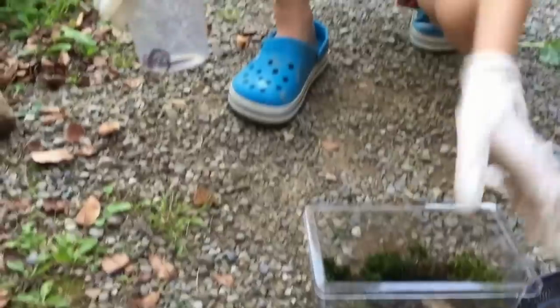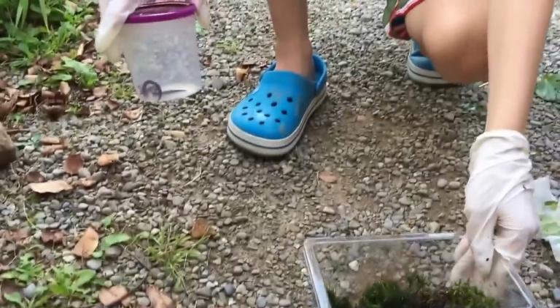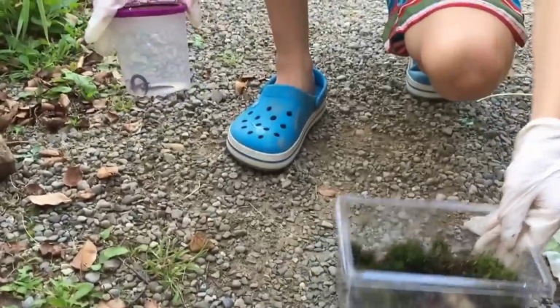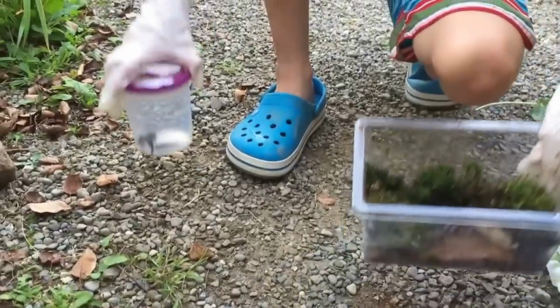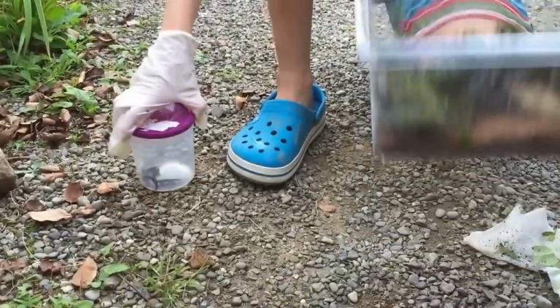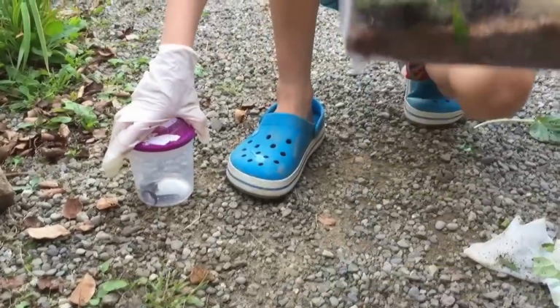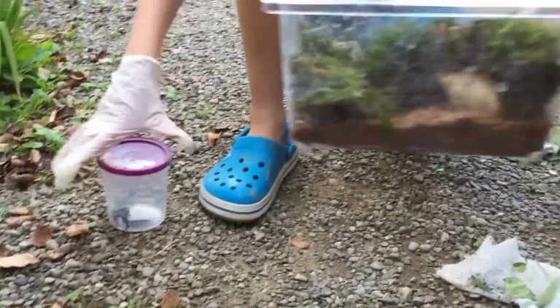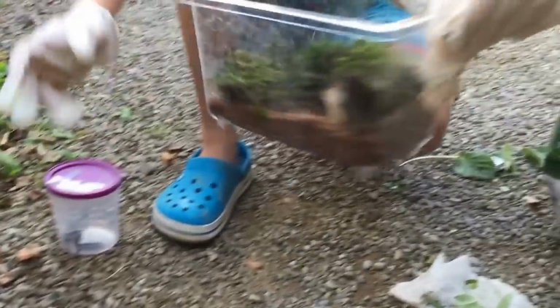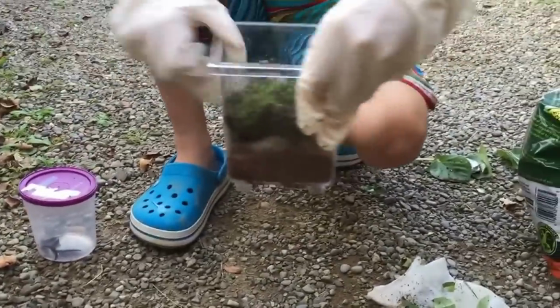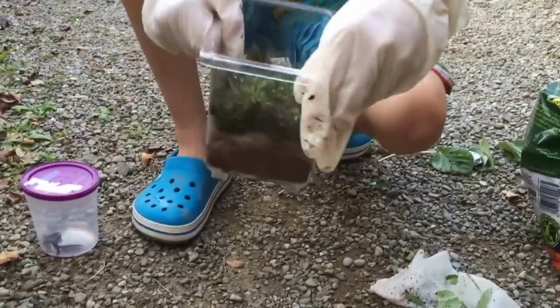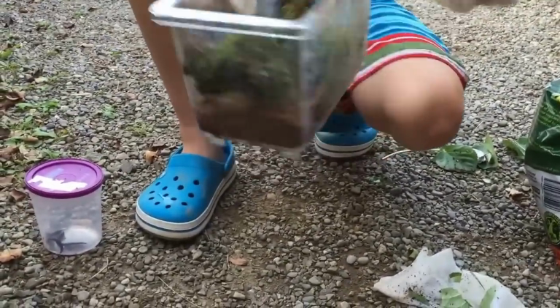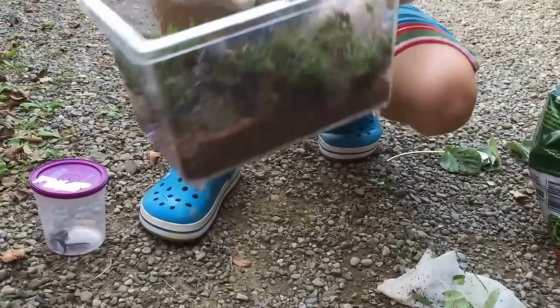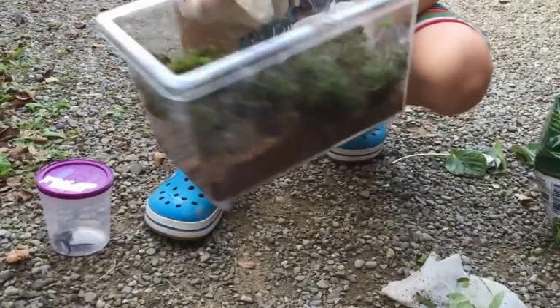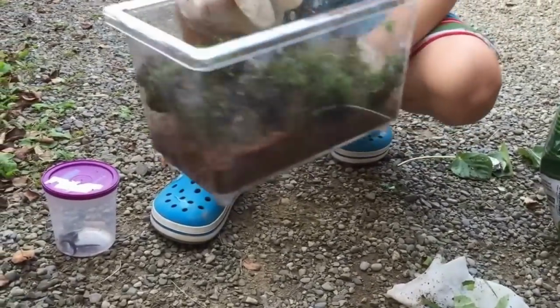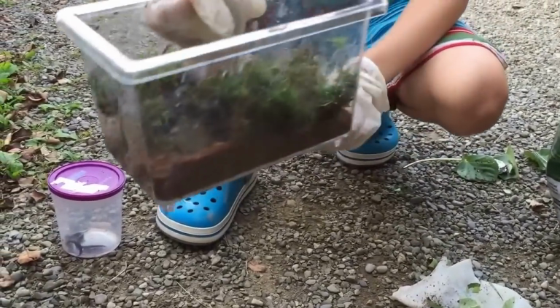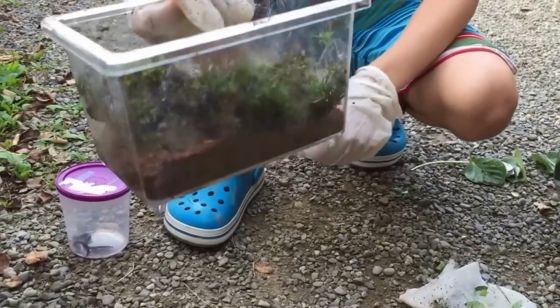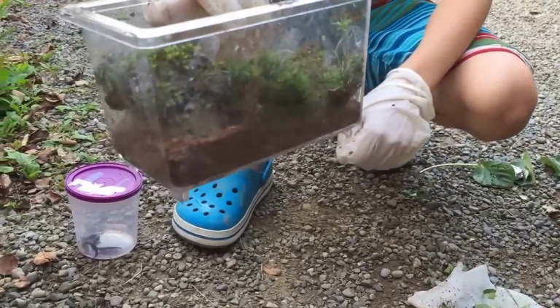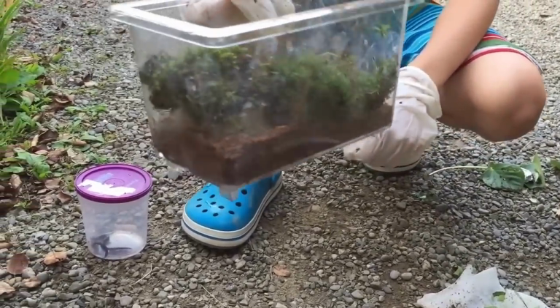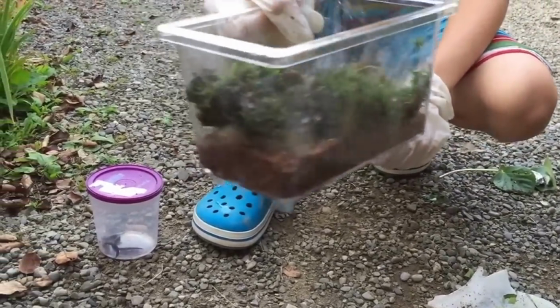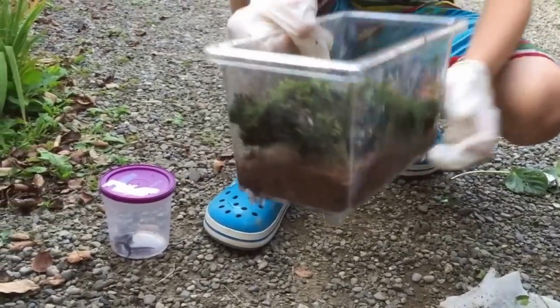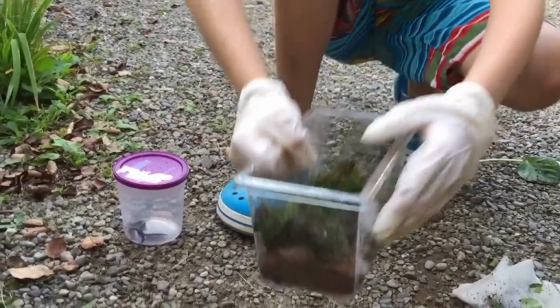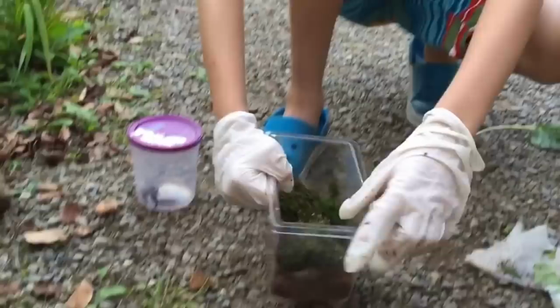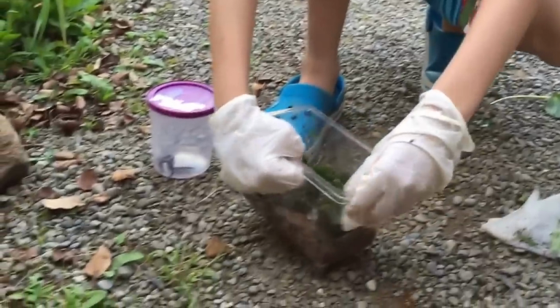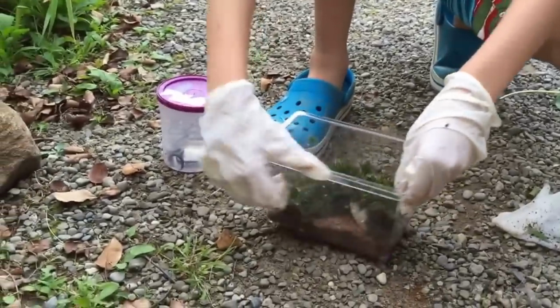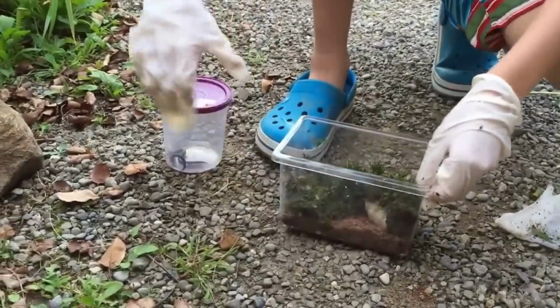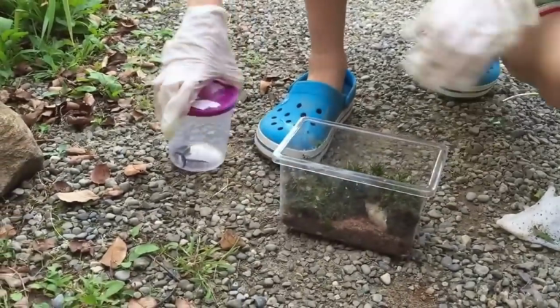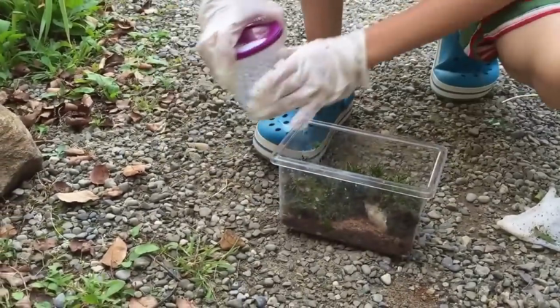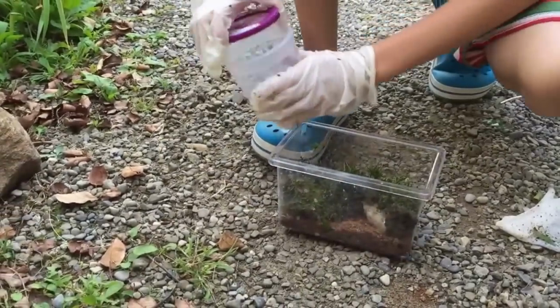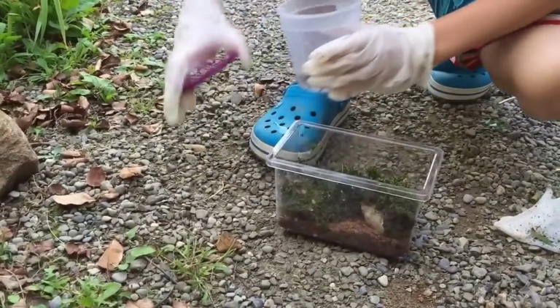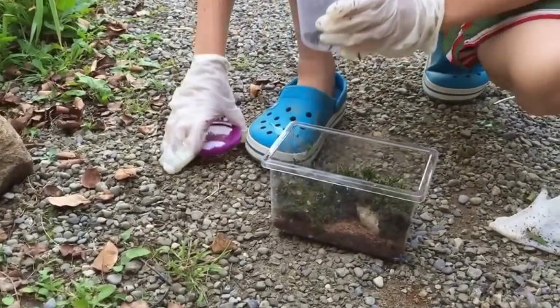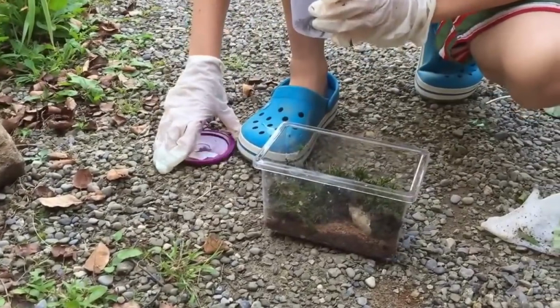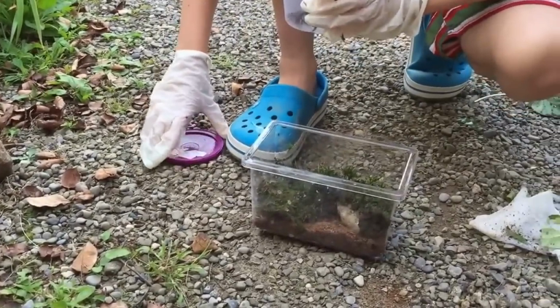It's basically it. Very simple. Rock, some mud, some moss. Now all you have to do is introduce them to the new little habitat.